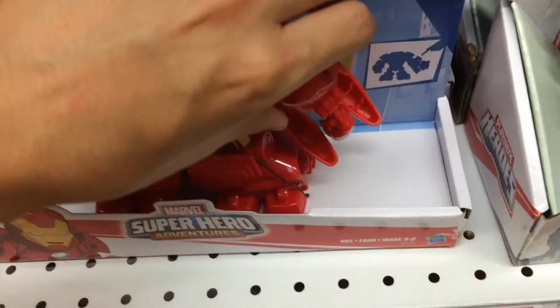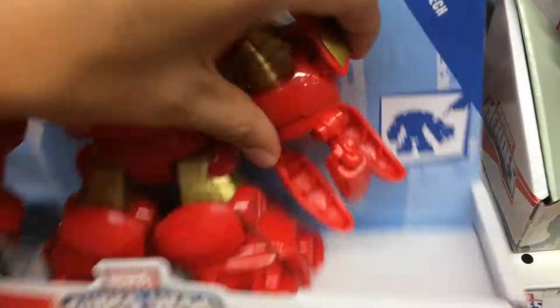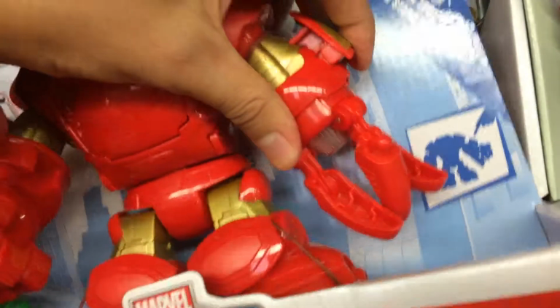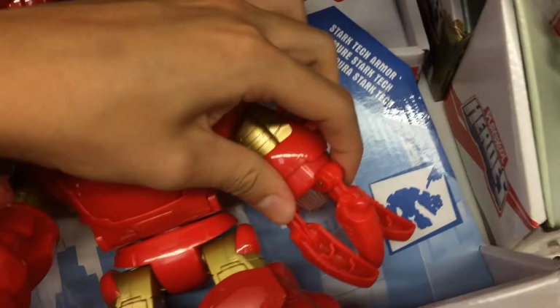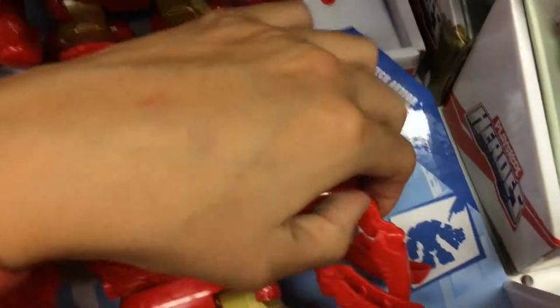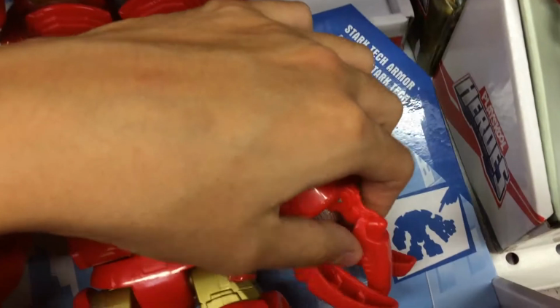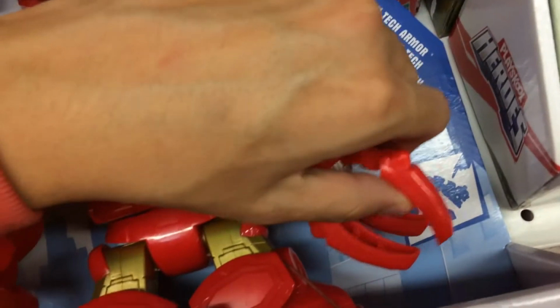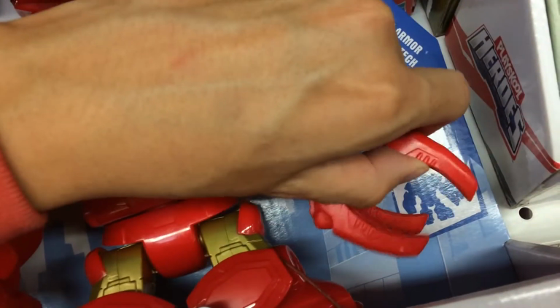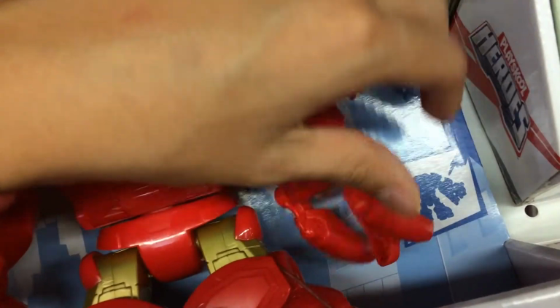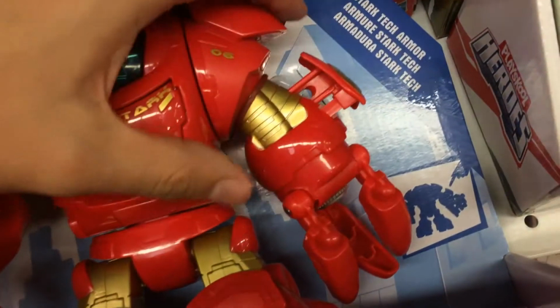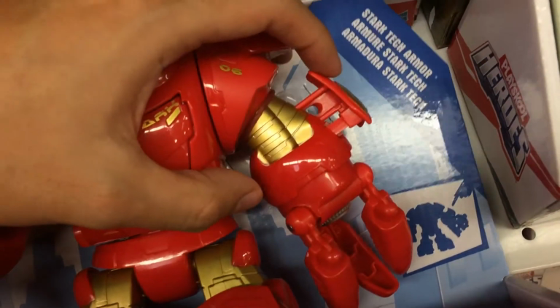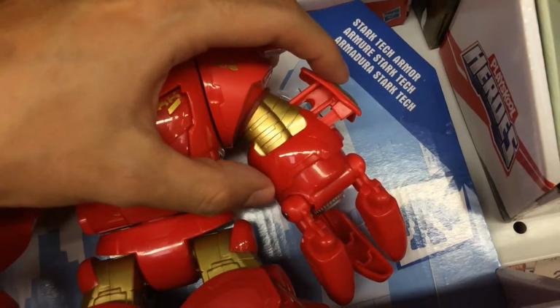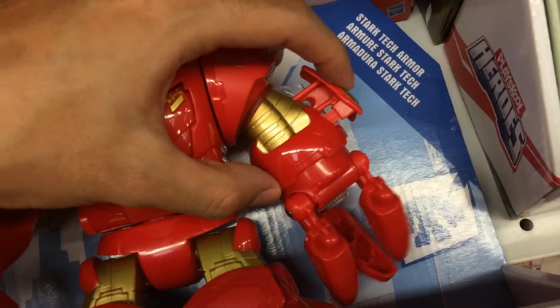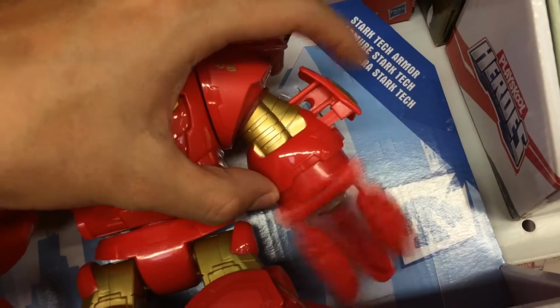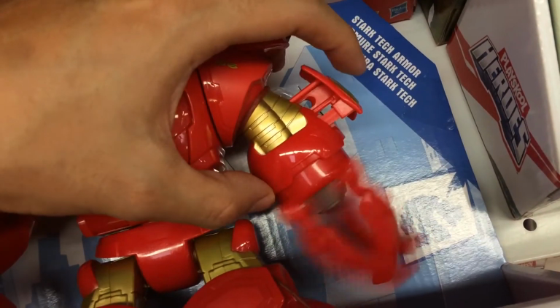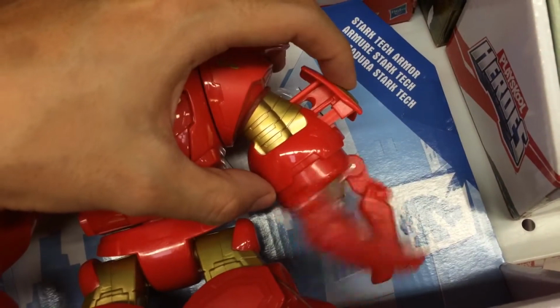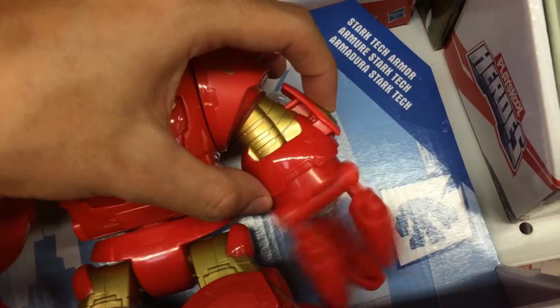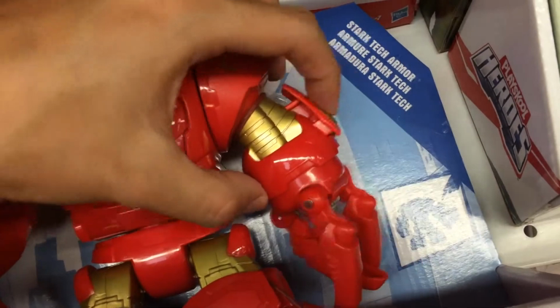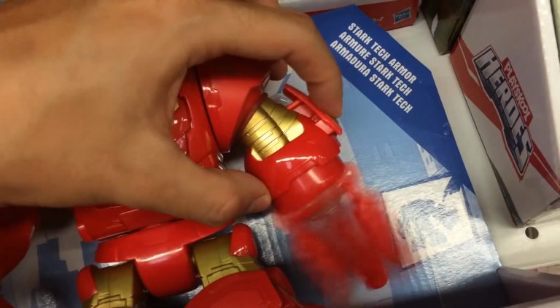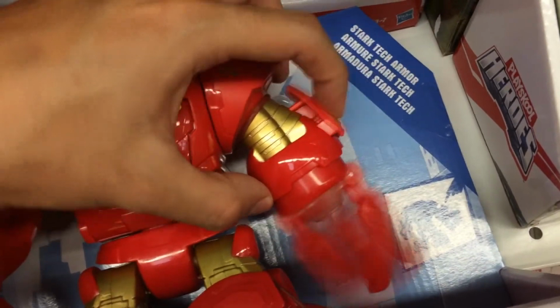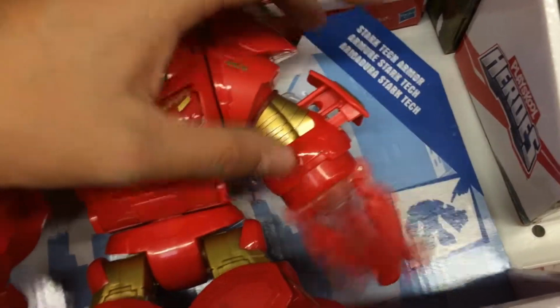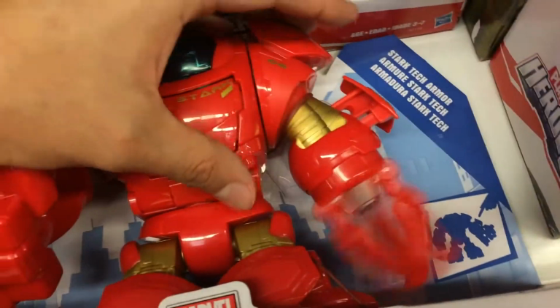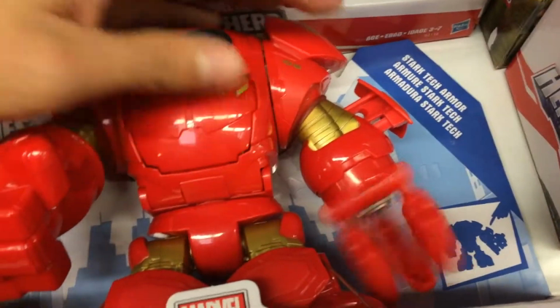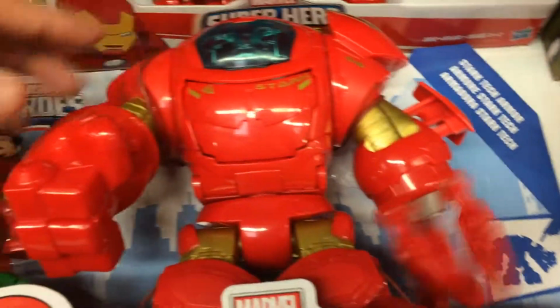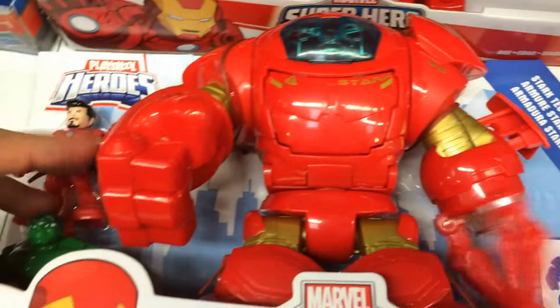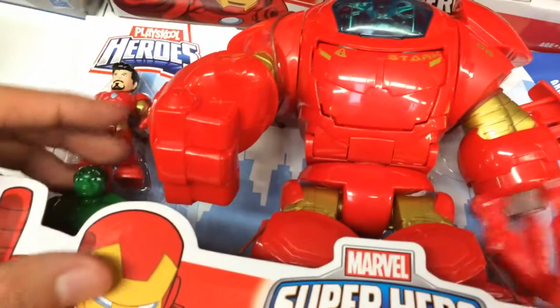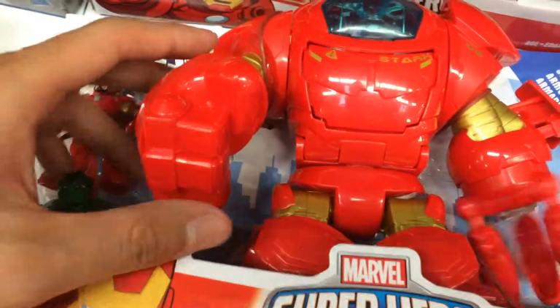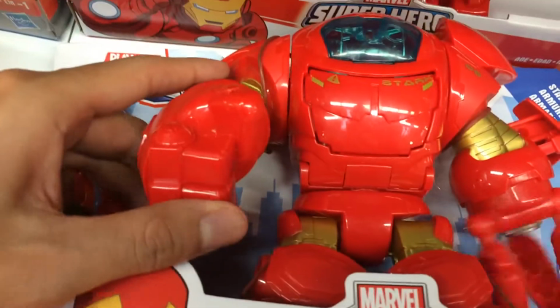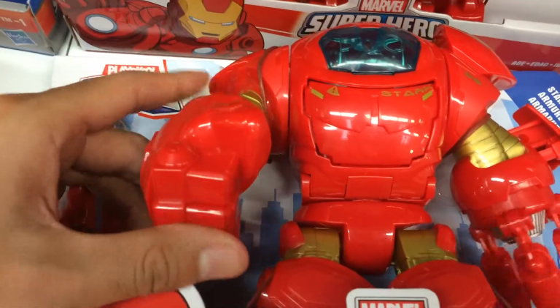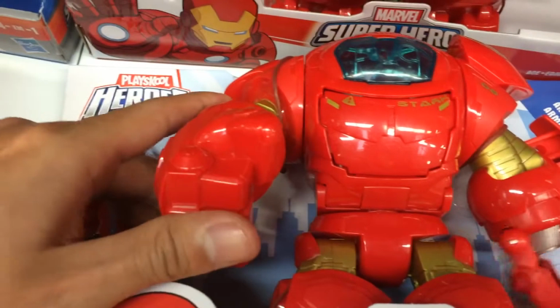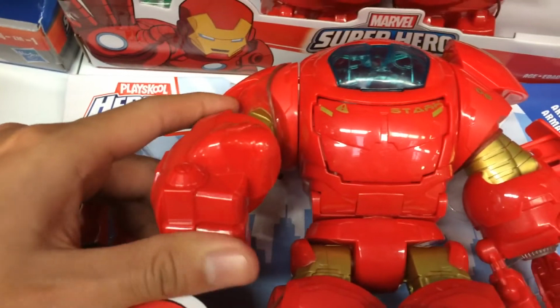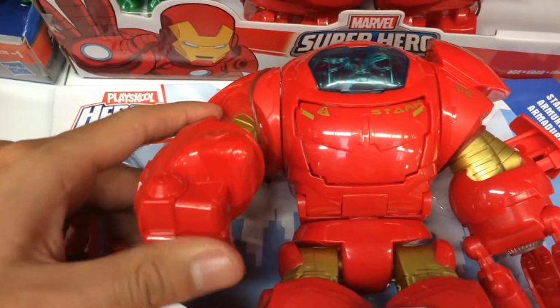The best part is that you can move the claw up and down. This one doesn't do anything.